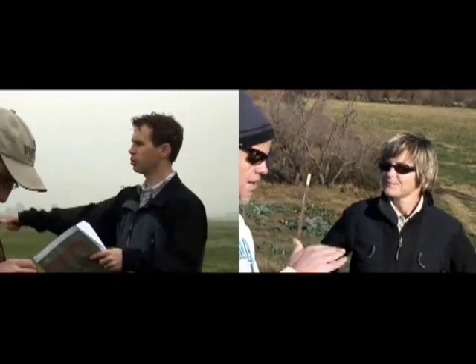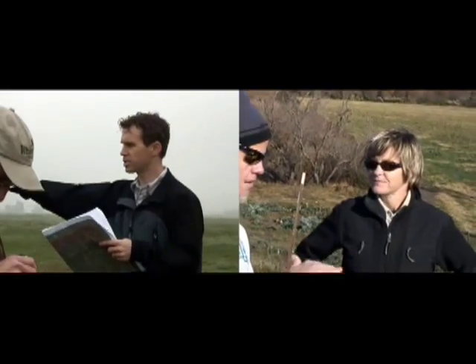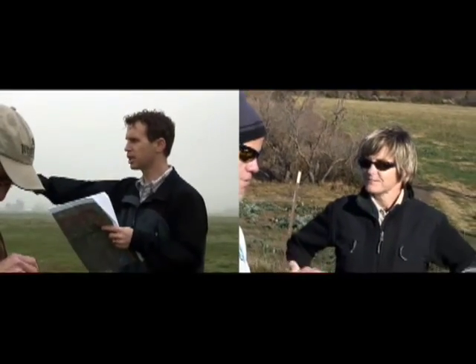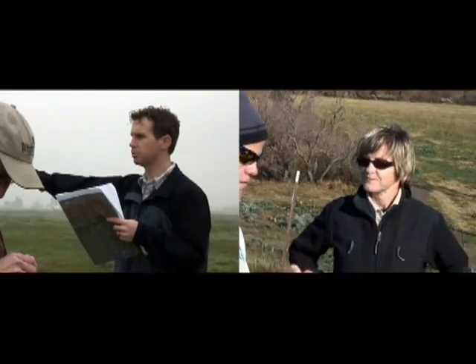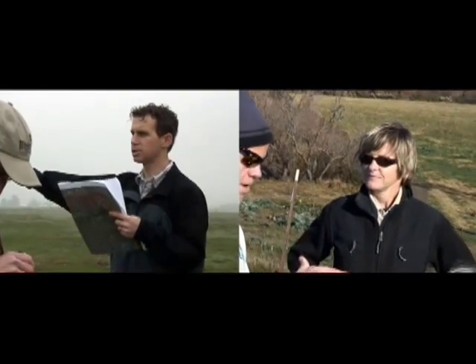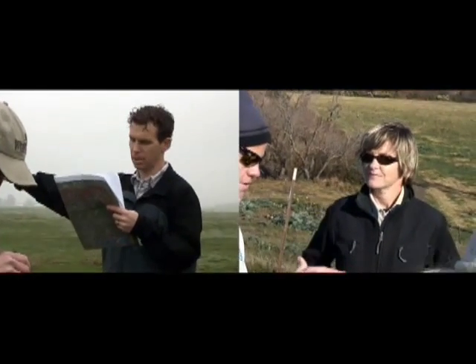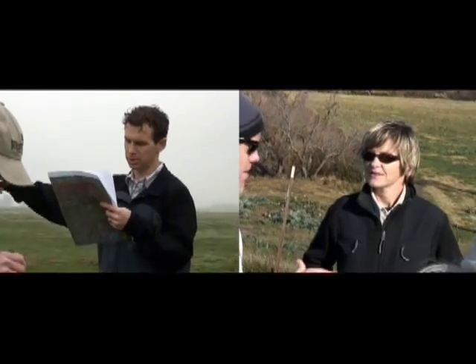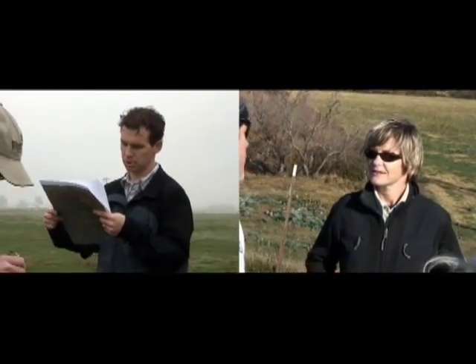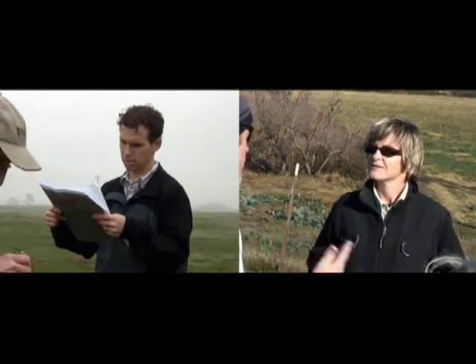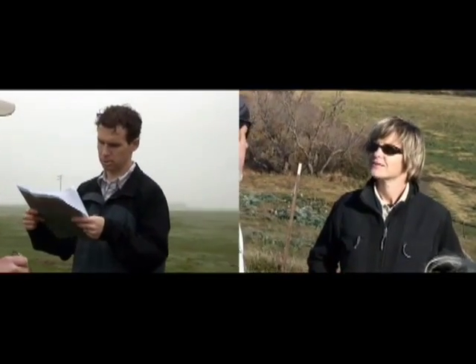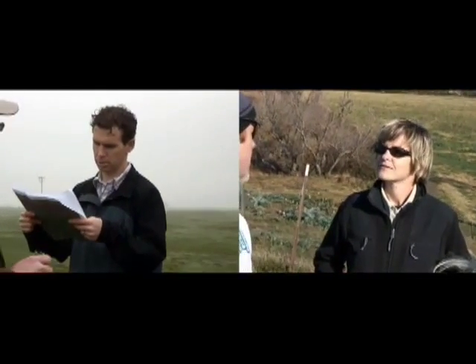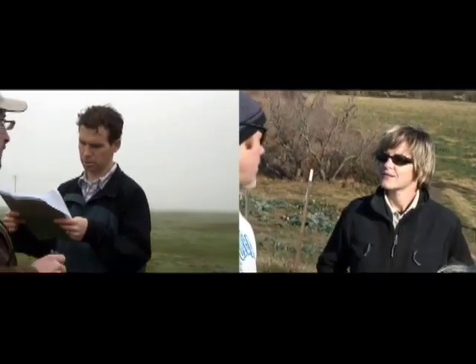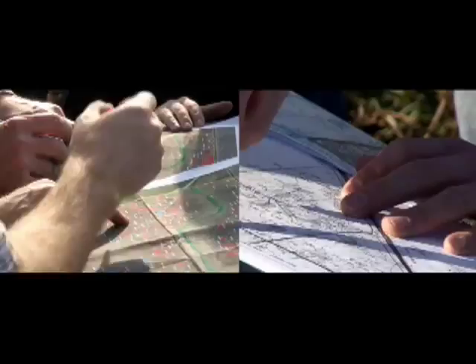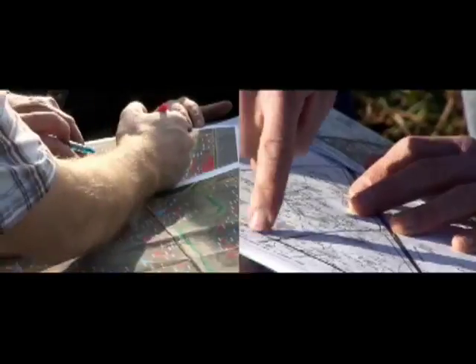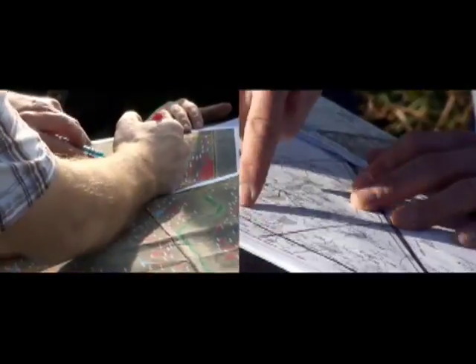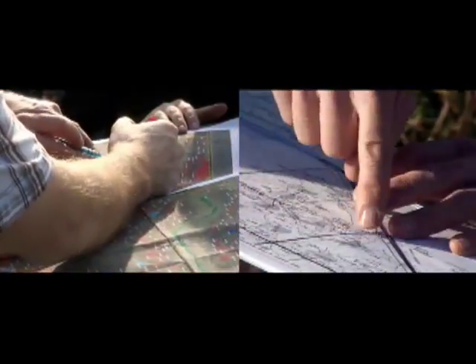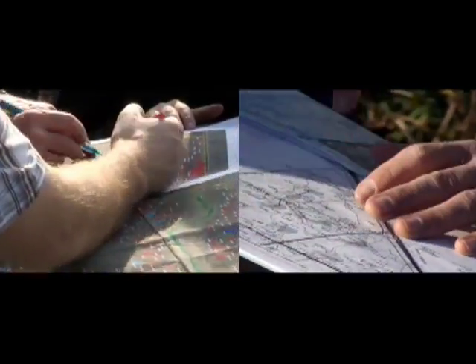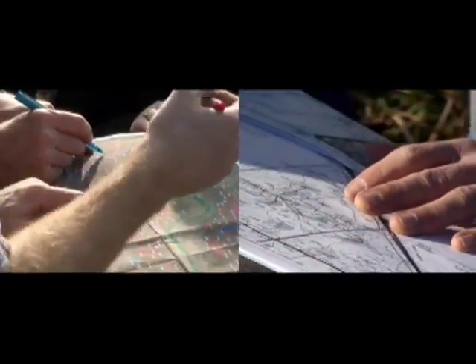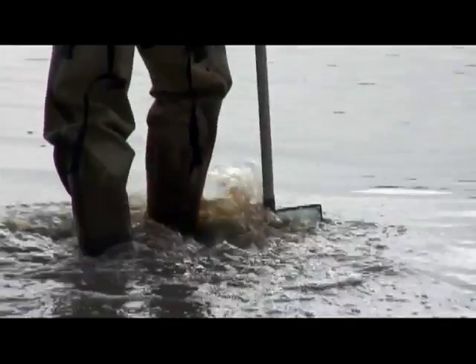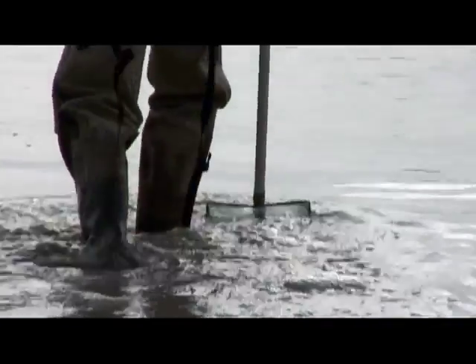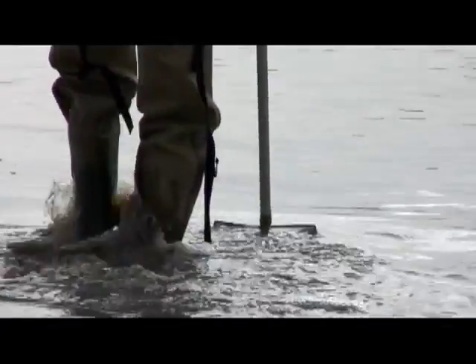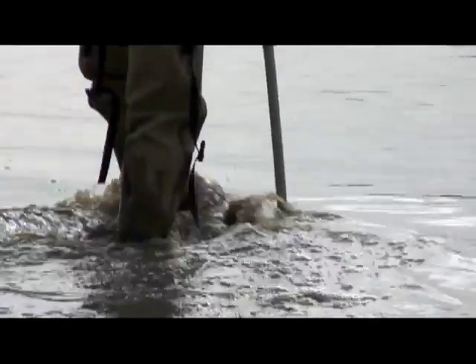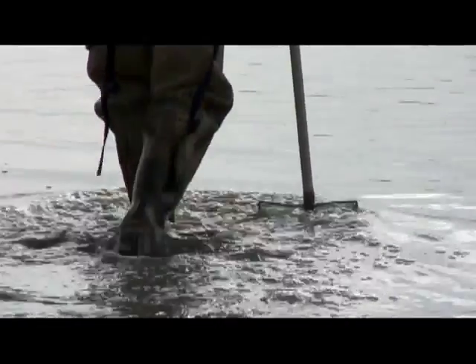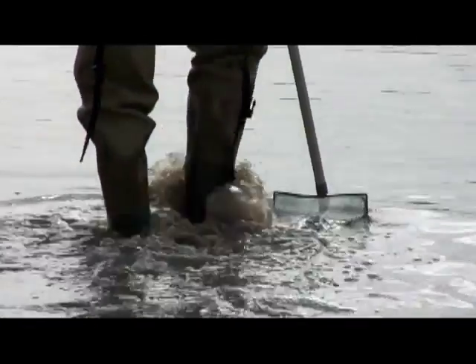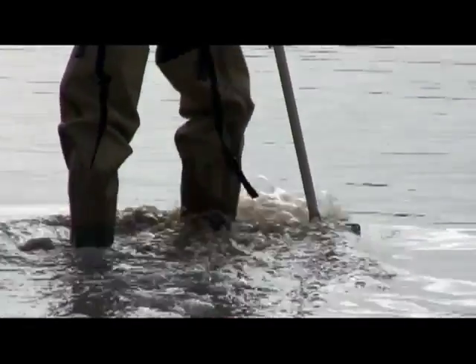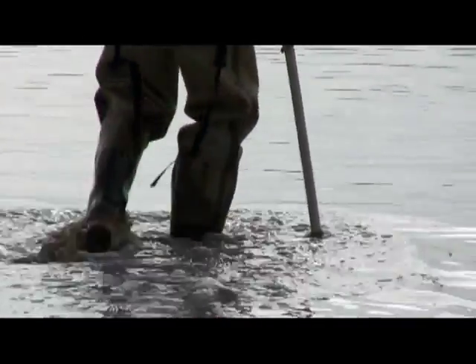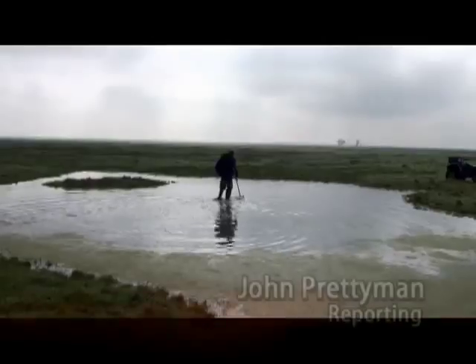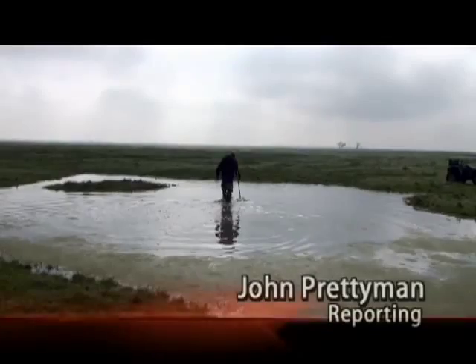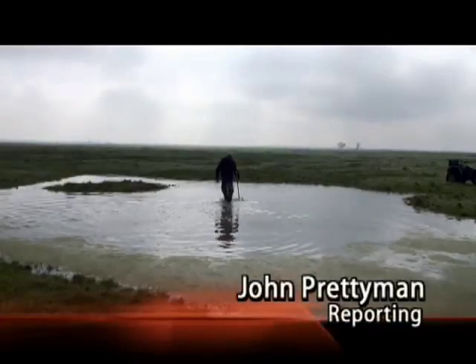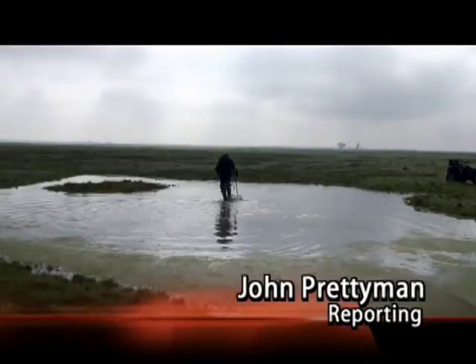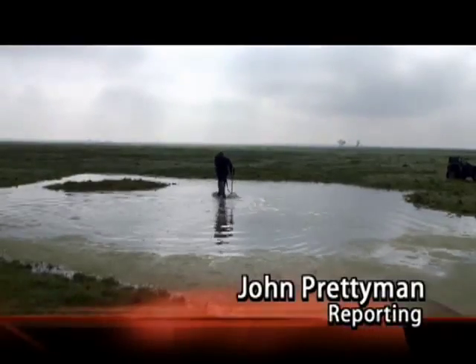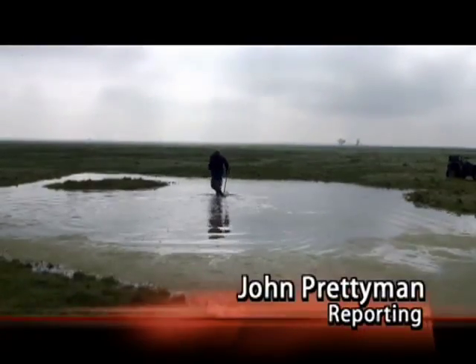At the end of a day in the field, Zach and Mary are just one essential part of the Corps' regulatory team, balancing reasonable economic development while protecting the nation's aquatic resources.